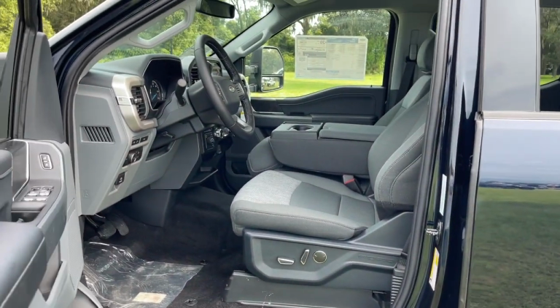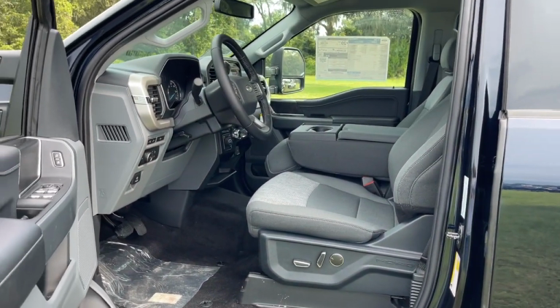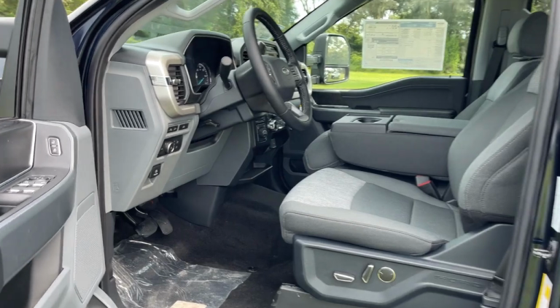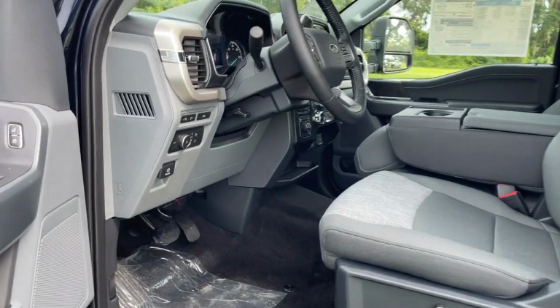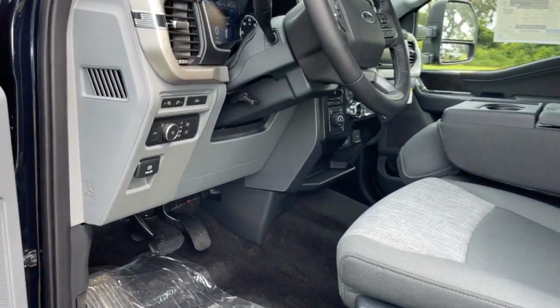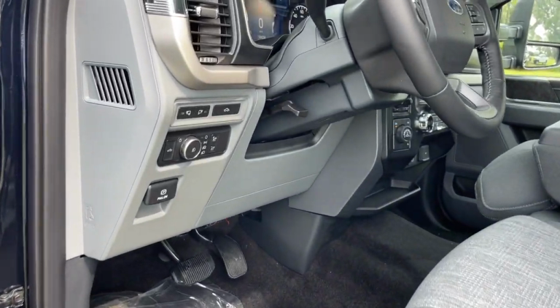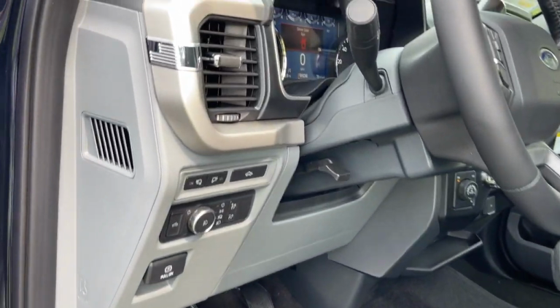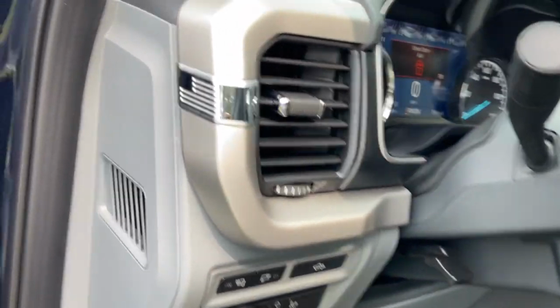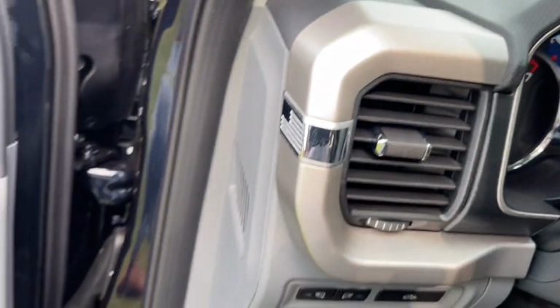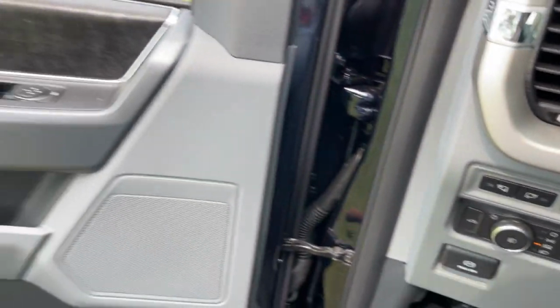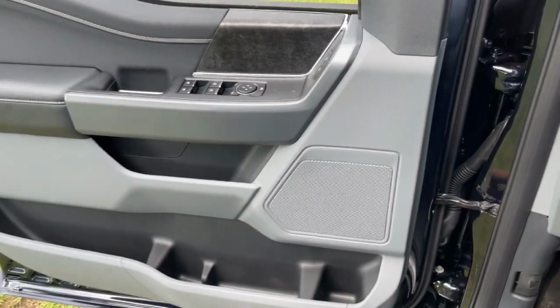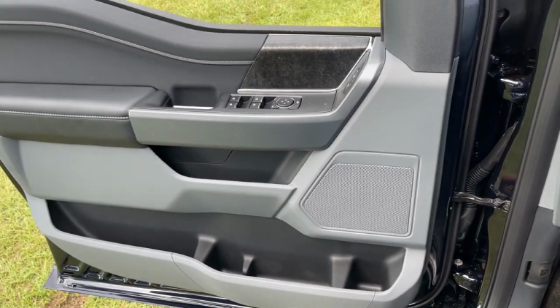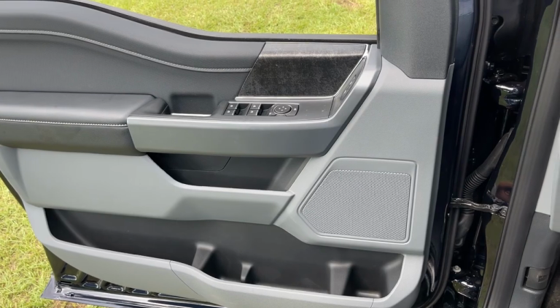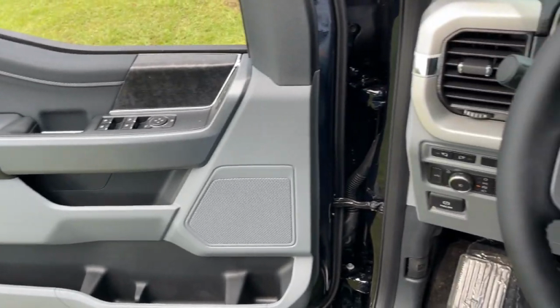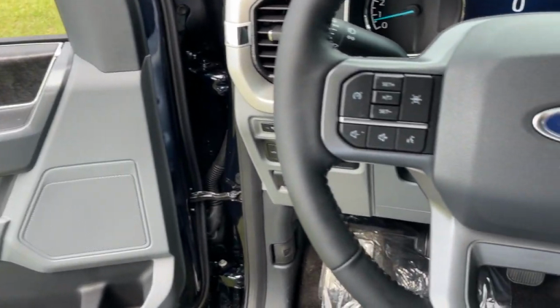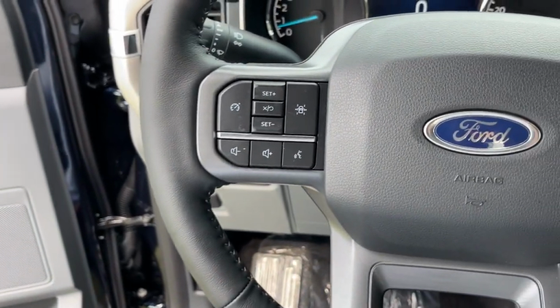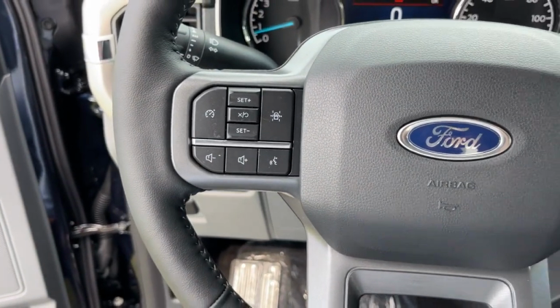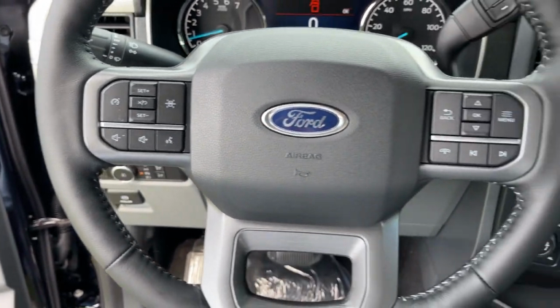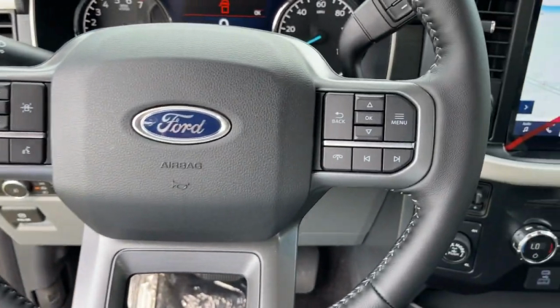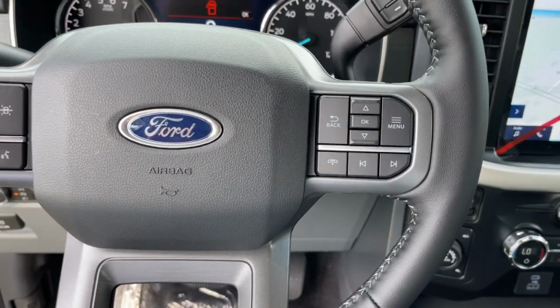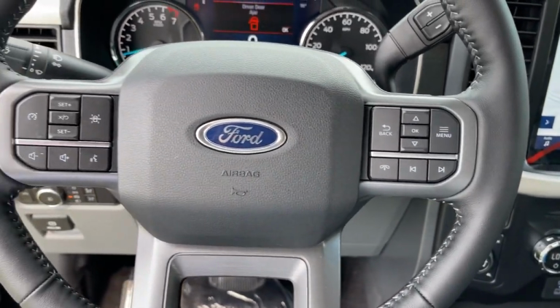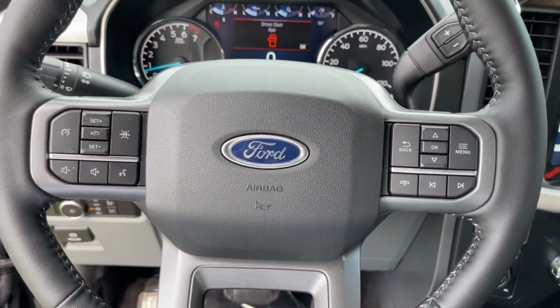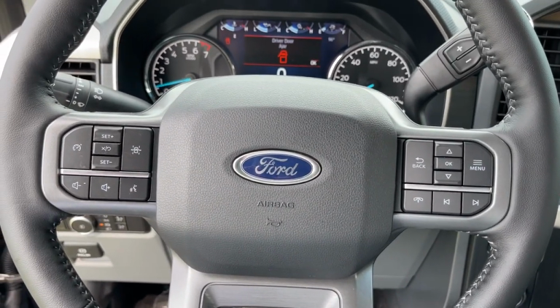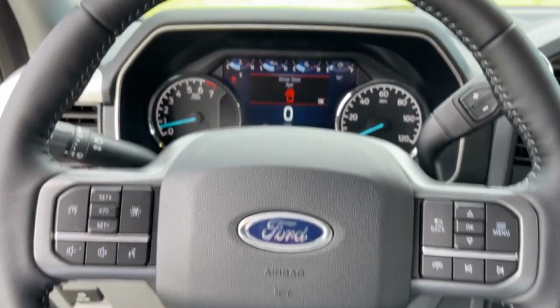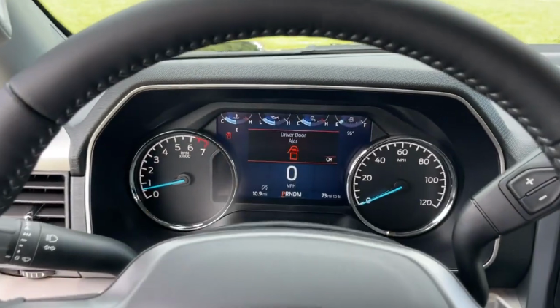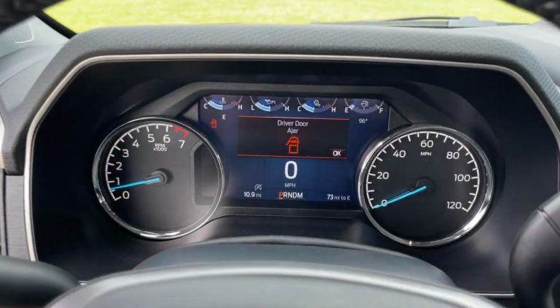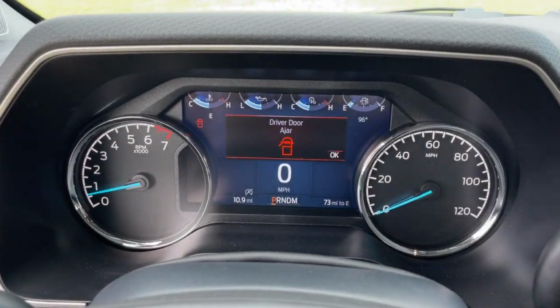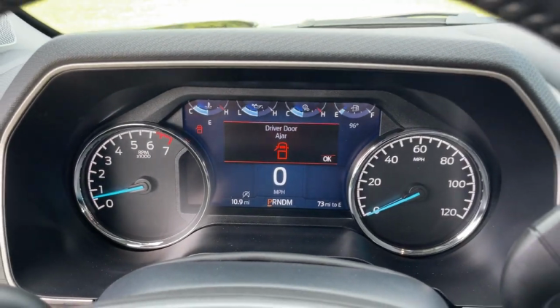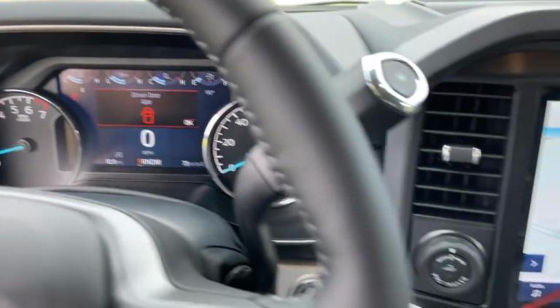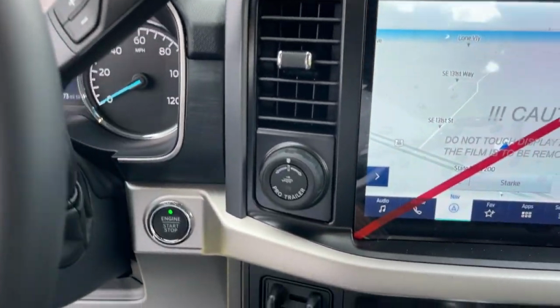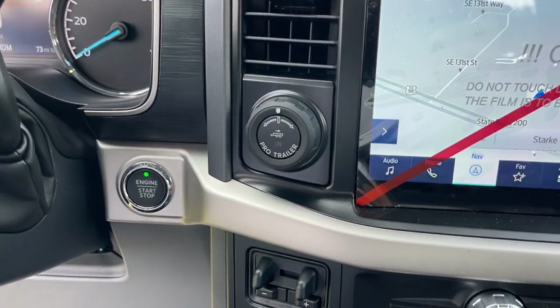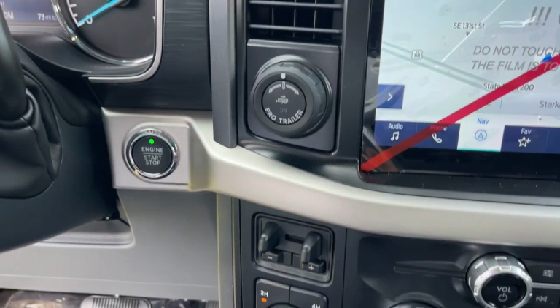The following are some of this vehicle's highlighted options: keyless entry, navigation system, electronic stability control, Bluetooth, steering wheel controls, power windows, cruise control, four-wheel disc brakes, and power steering.